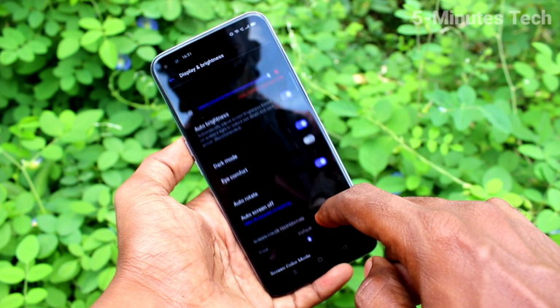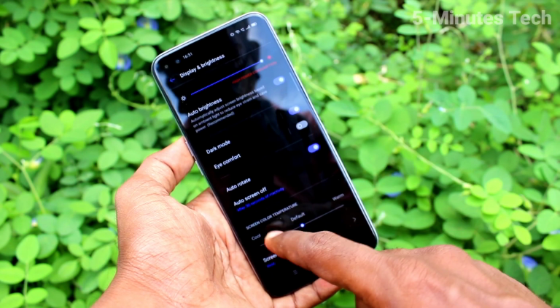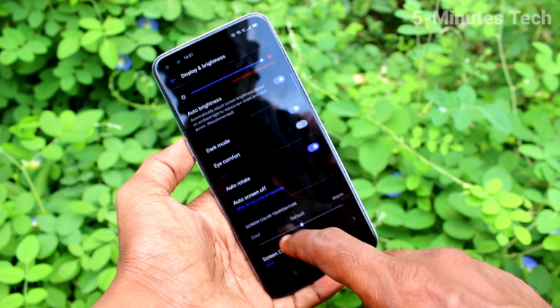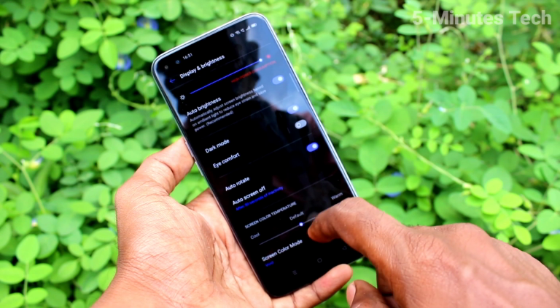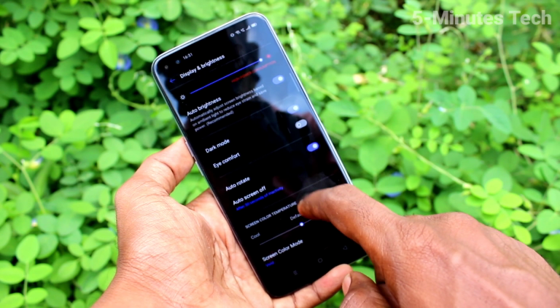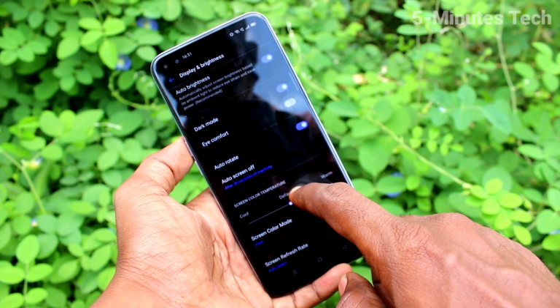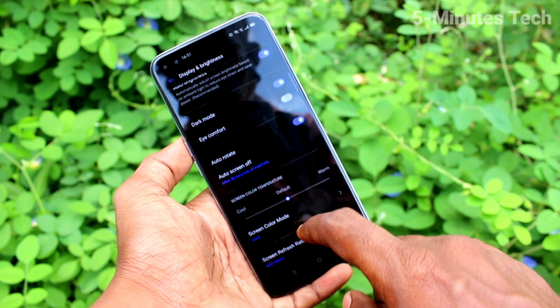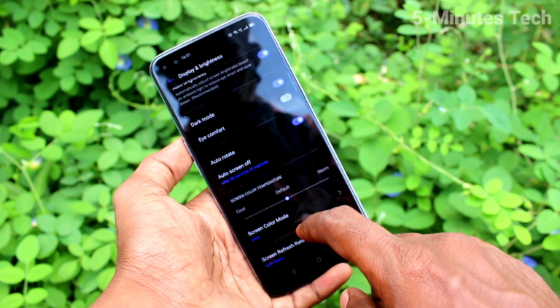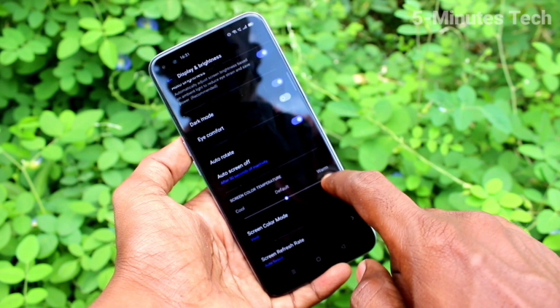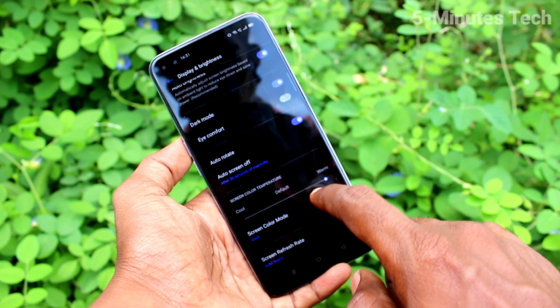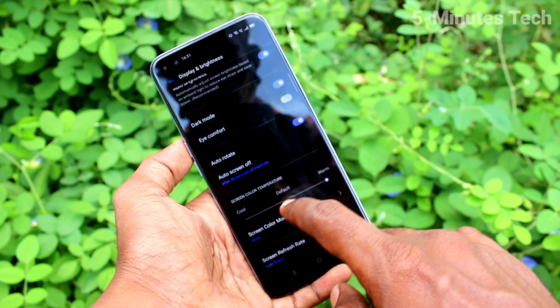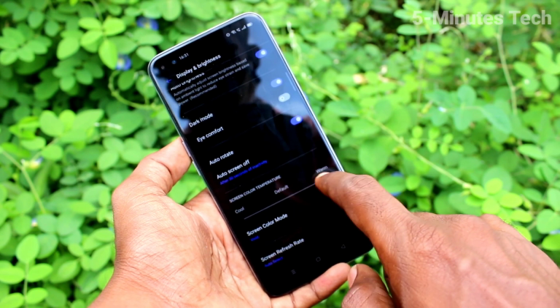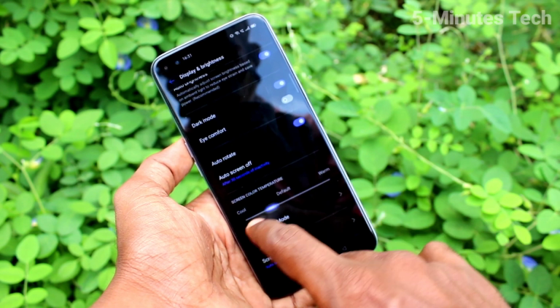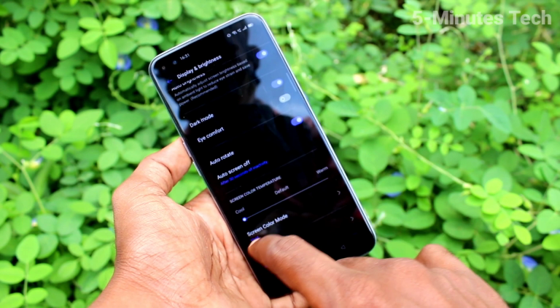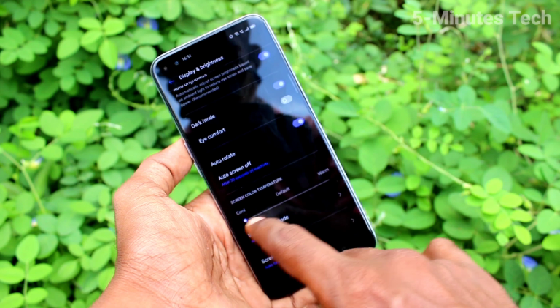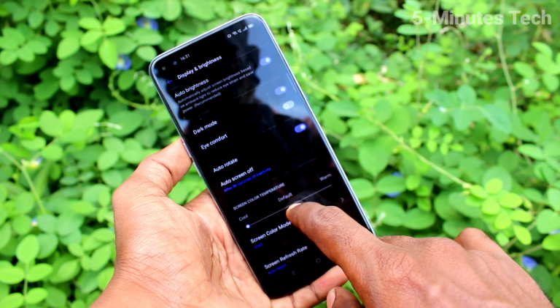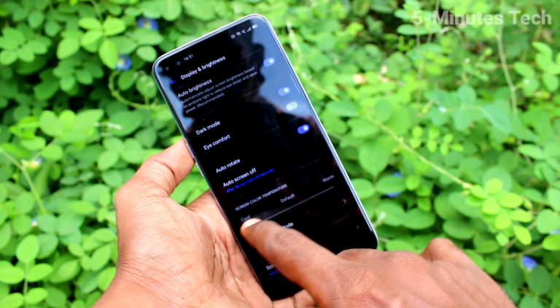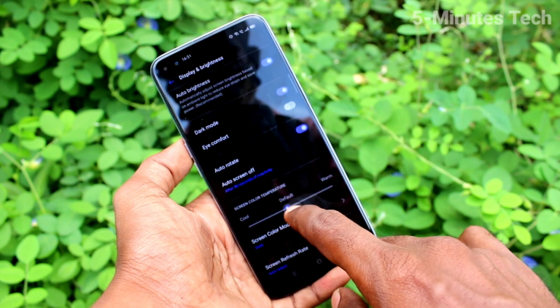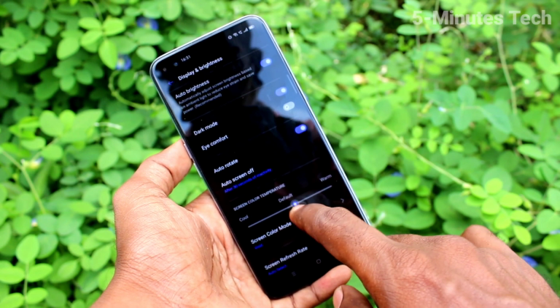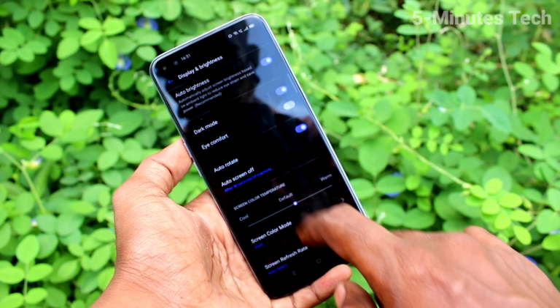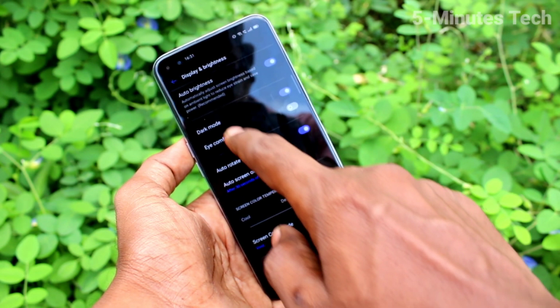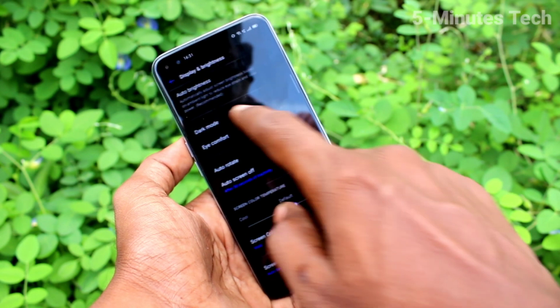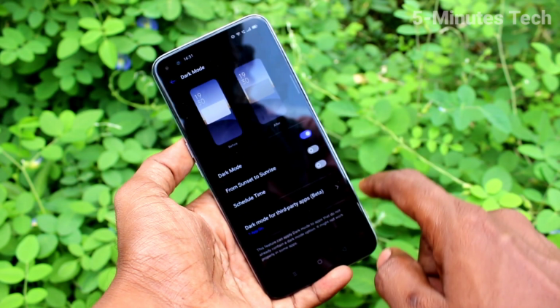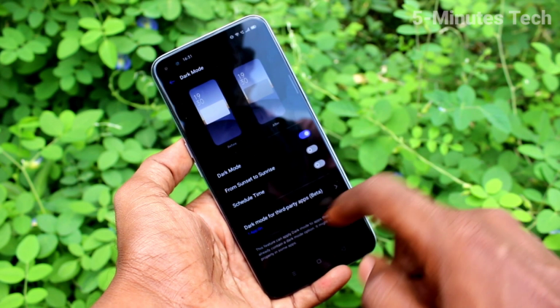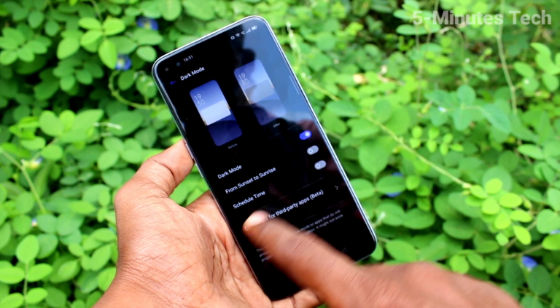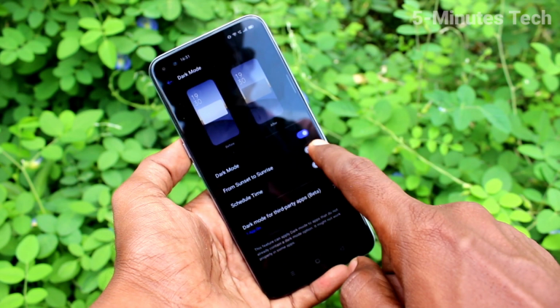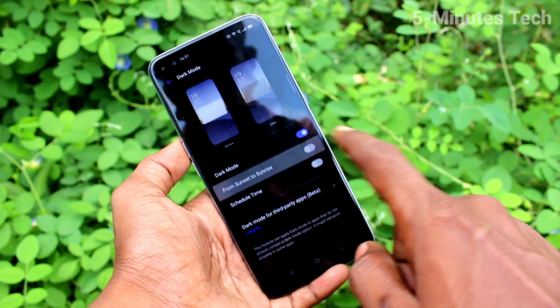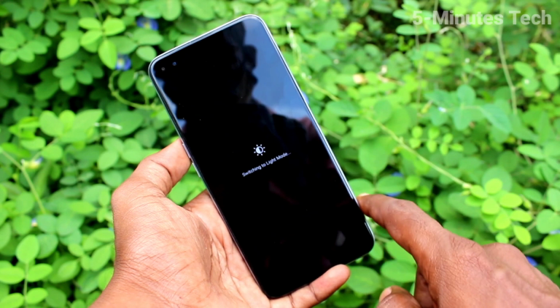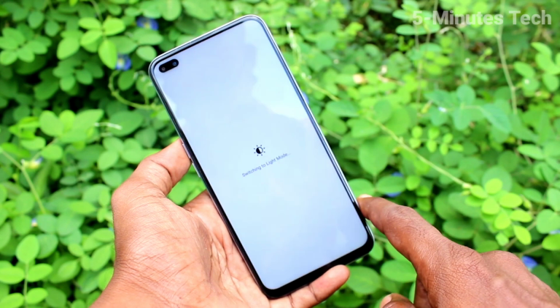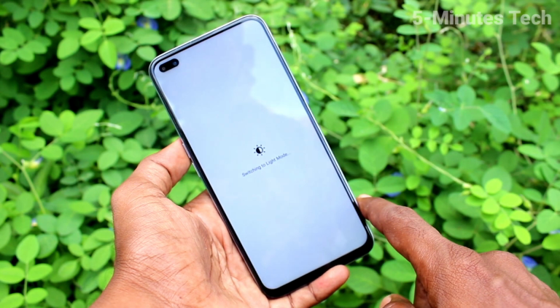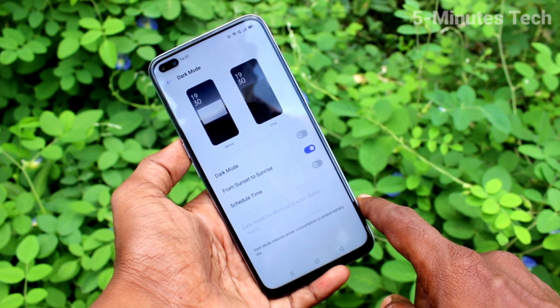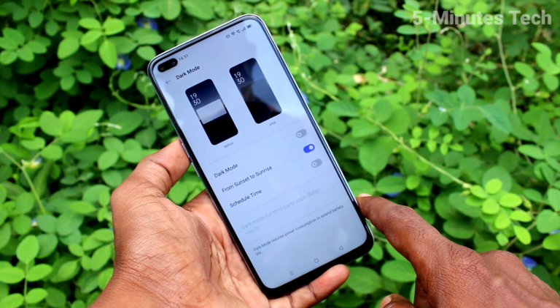You can also change the dark mode option here — that is Default, Warm, or Cool. You can also schedule dark mode; click here and select From Sunset to Sunrise.